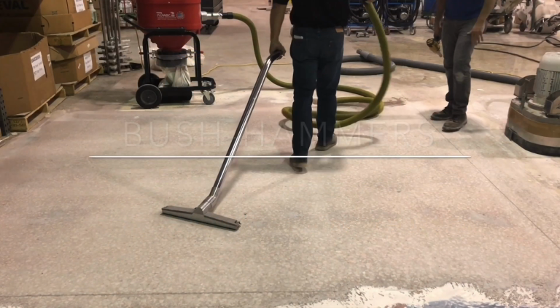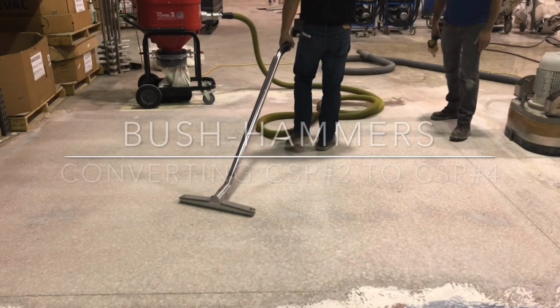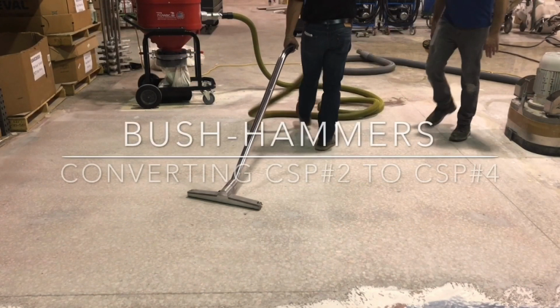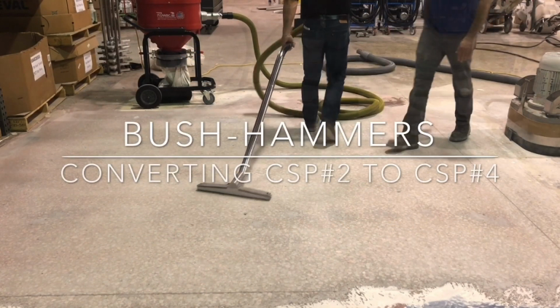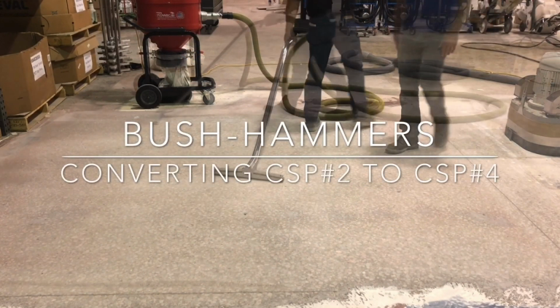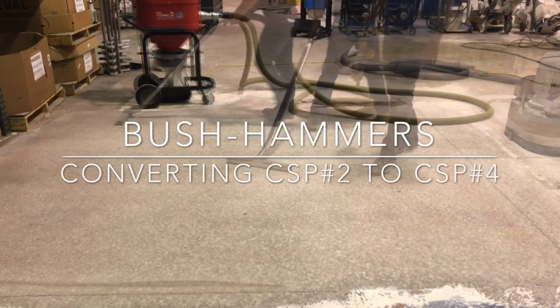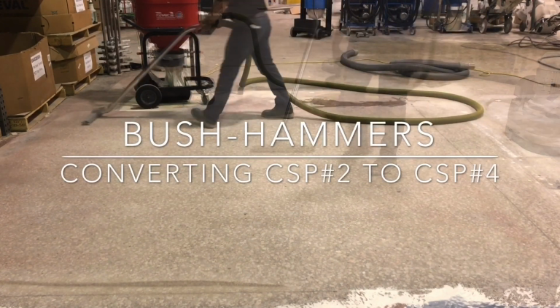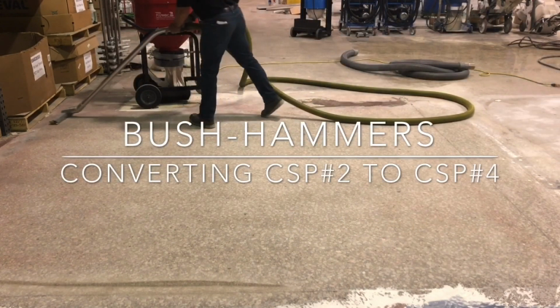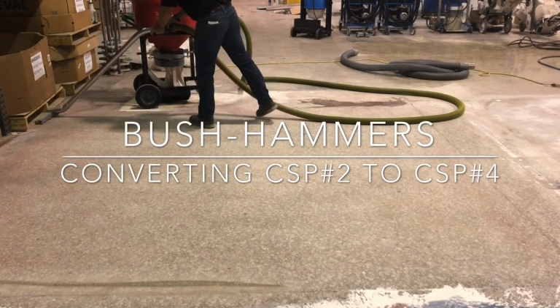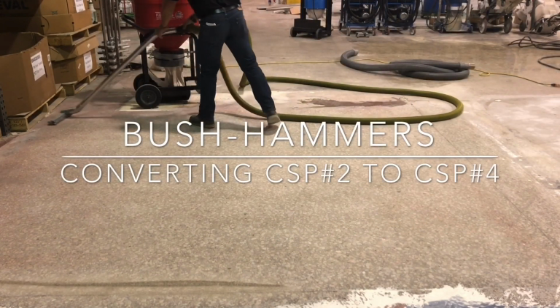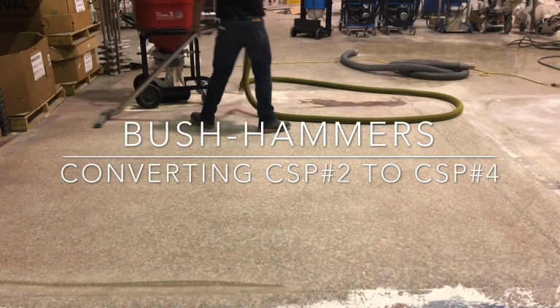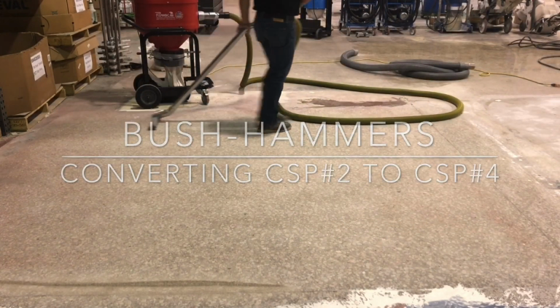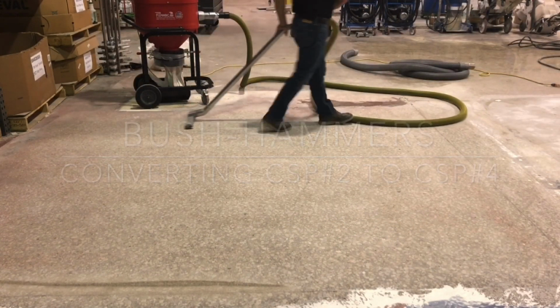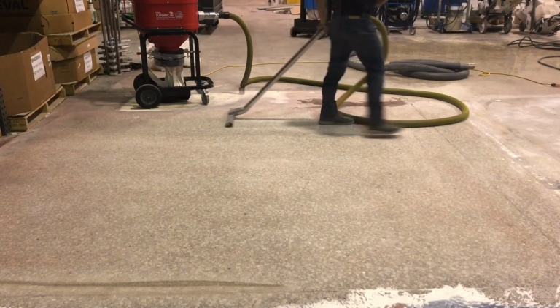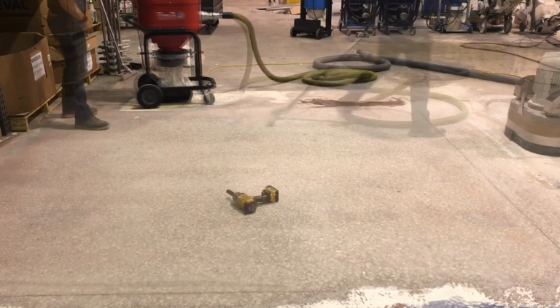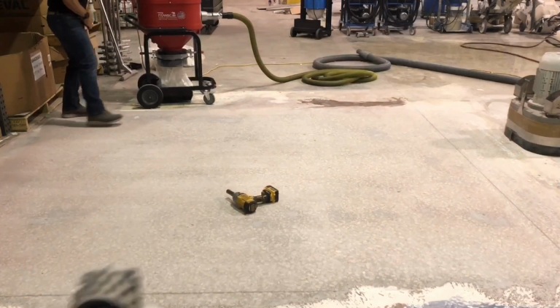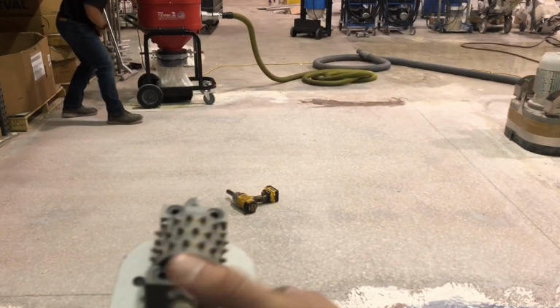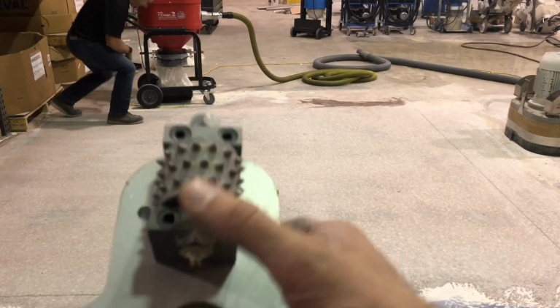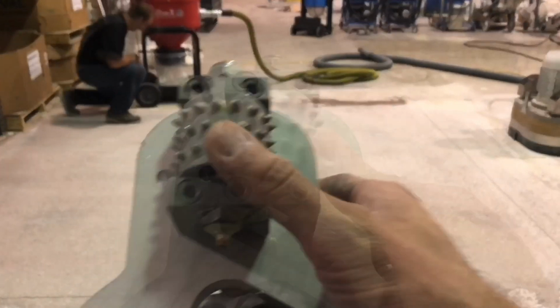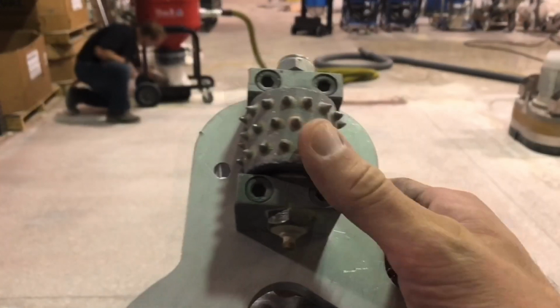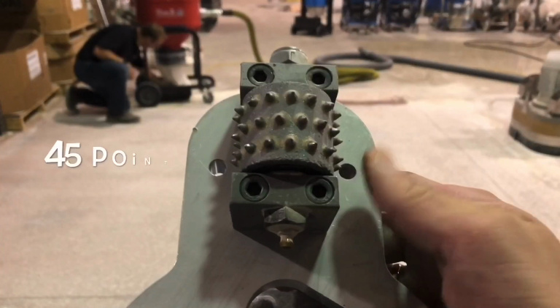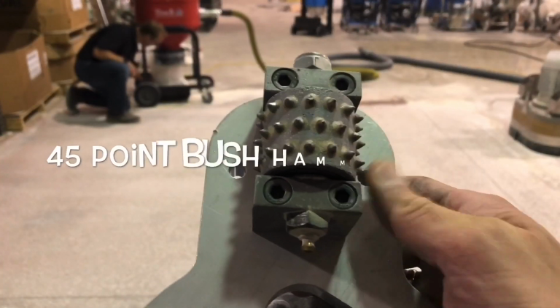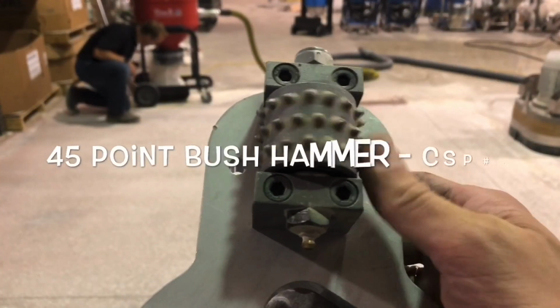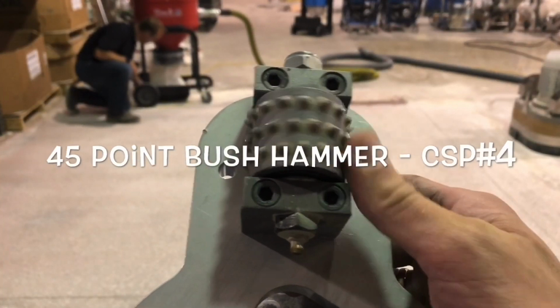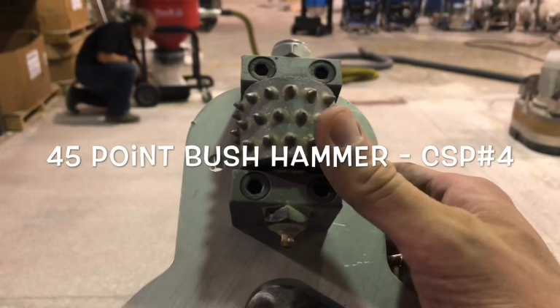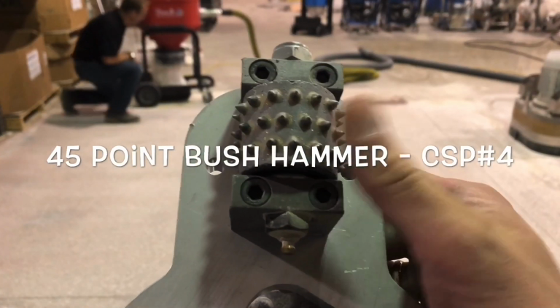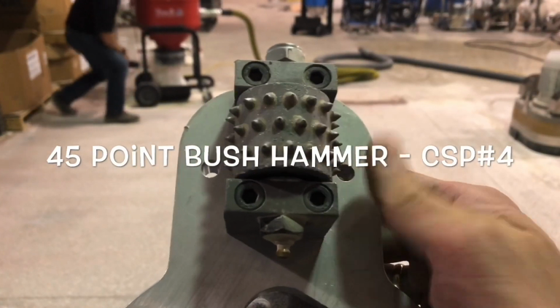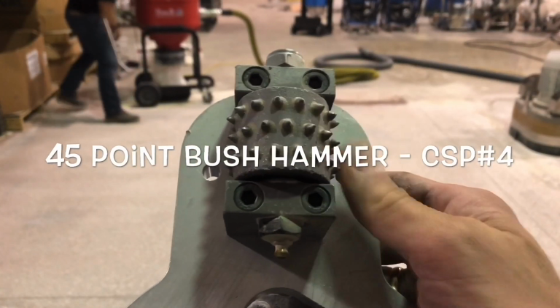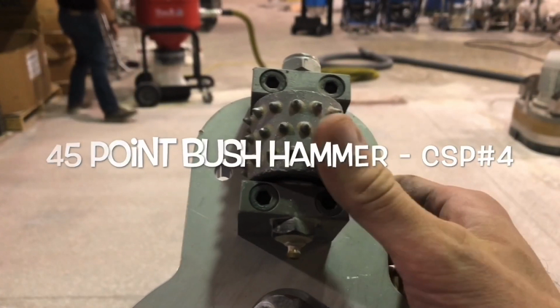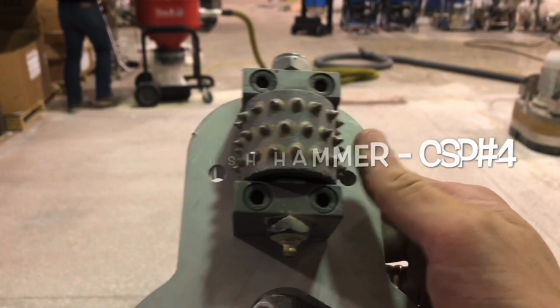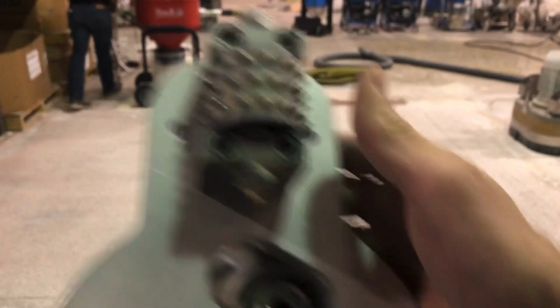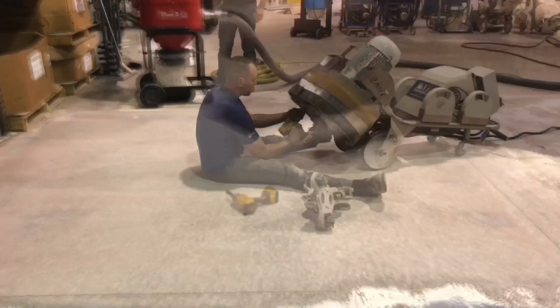This video quickly demonstrates the process of how utilizing bush hammers can in one simple step transition a diamond ground CSP-2 profile to a highly desired CSP-4 profile.